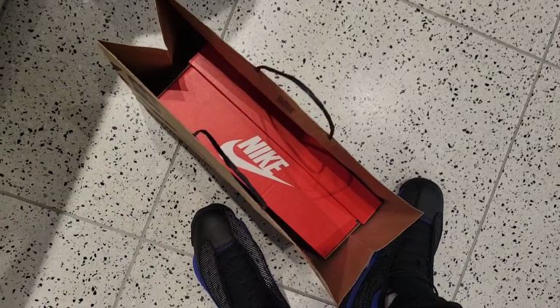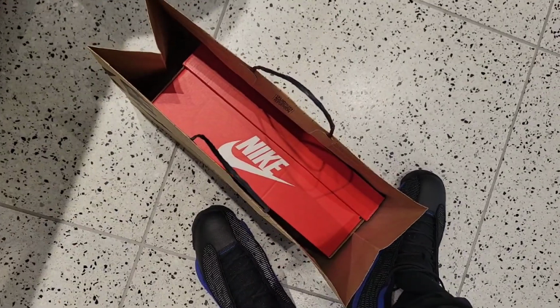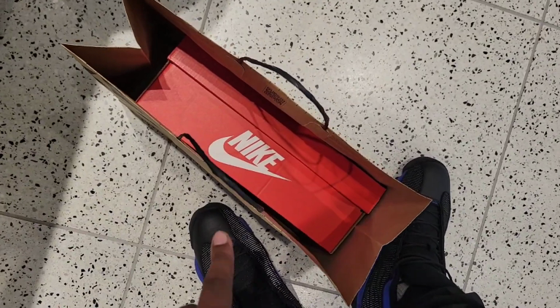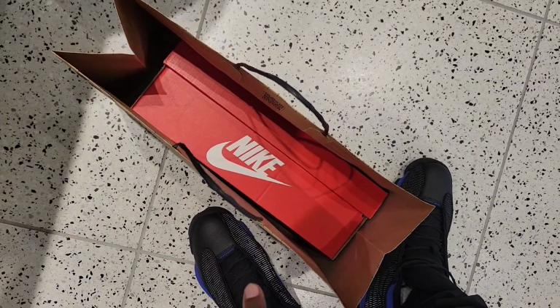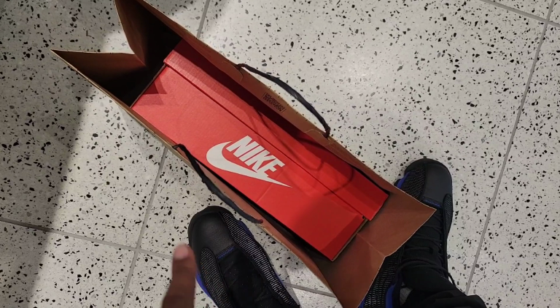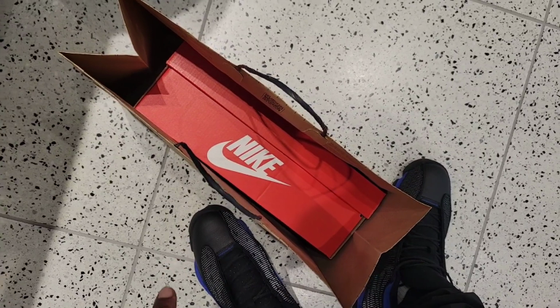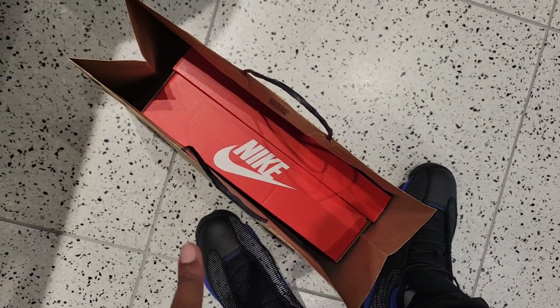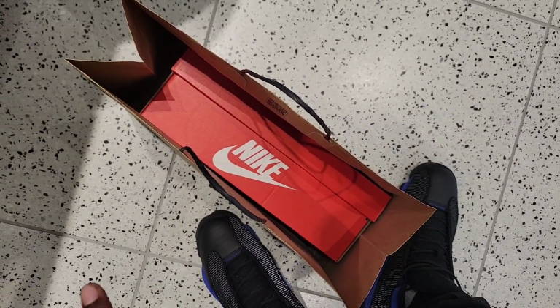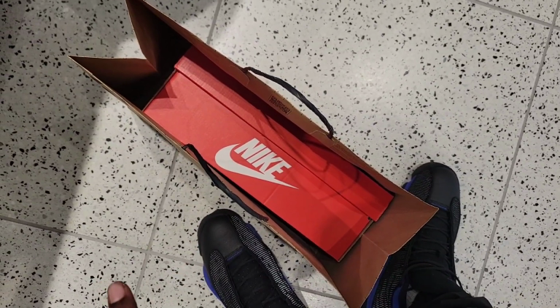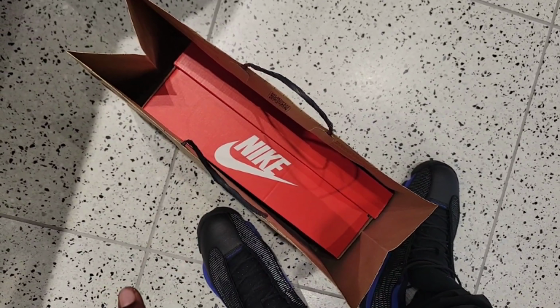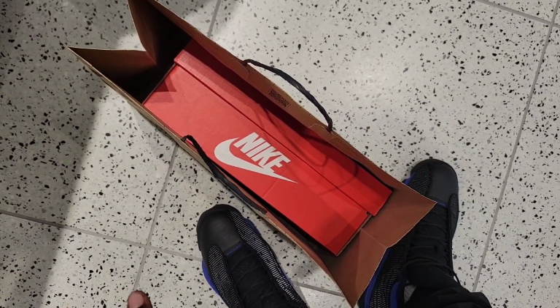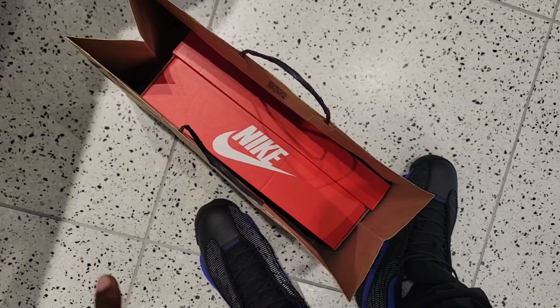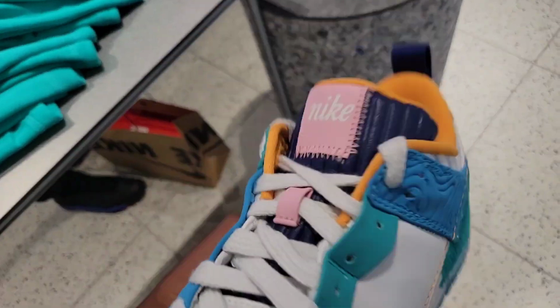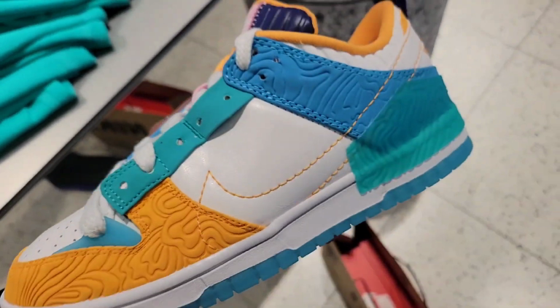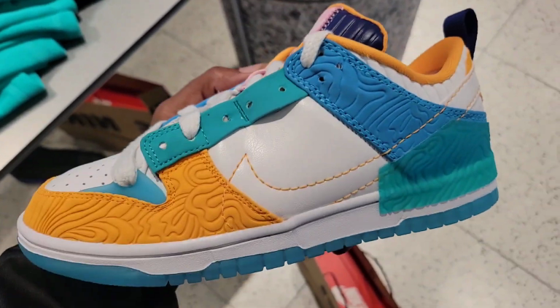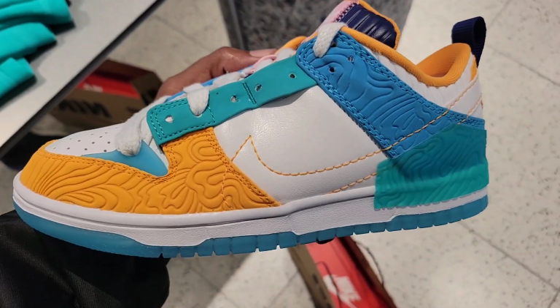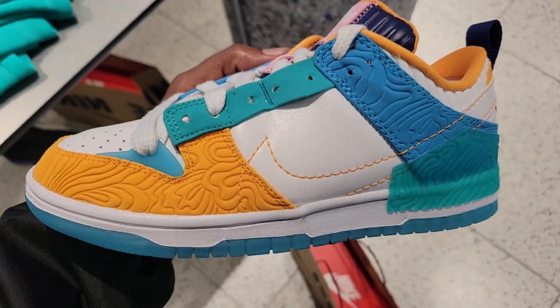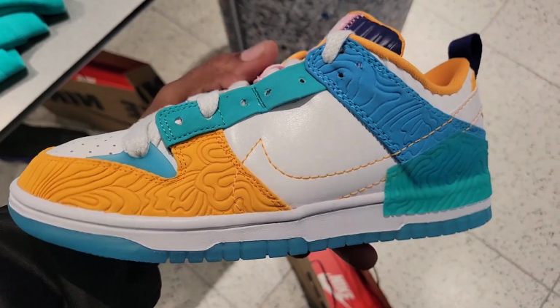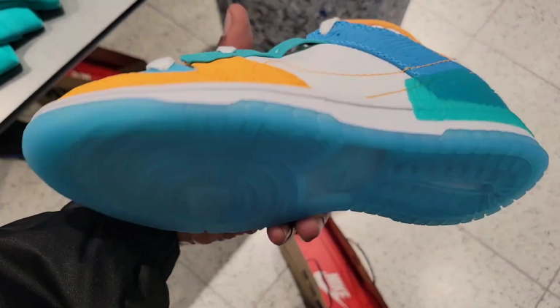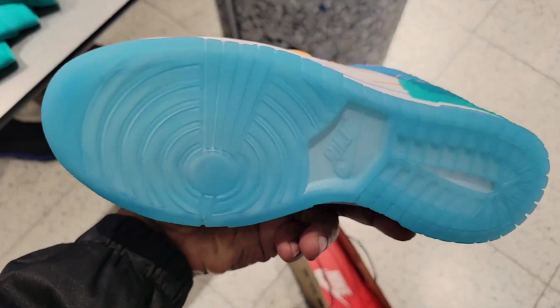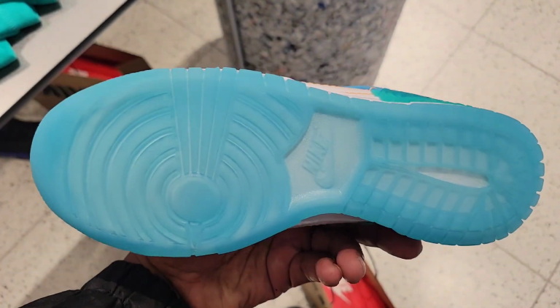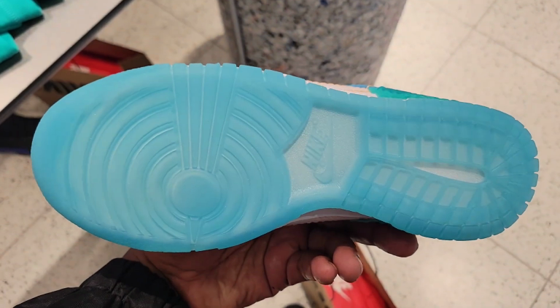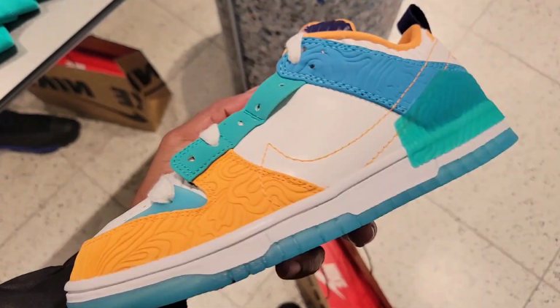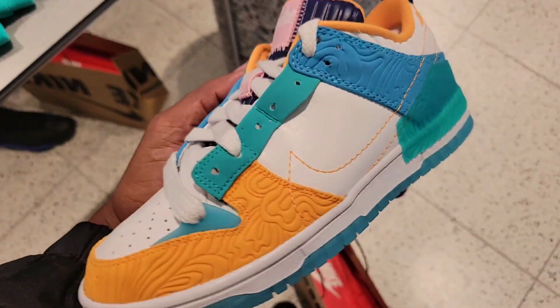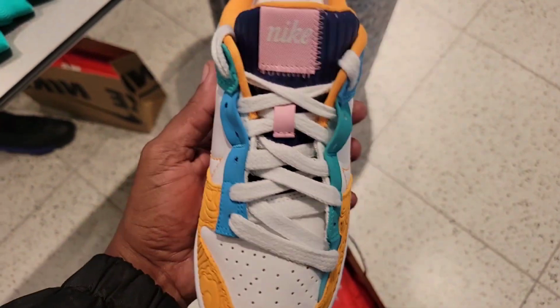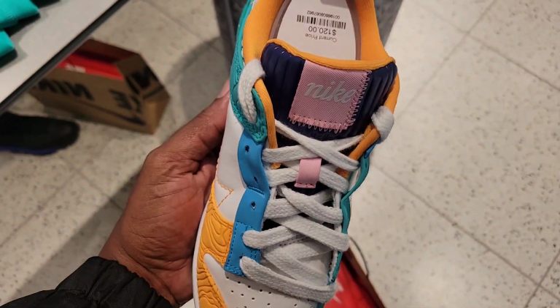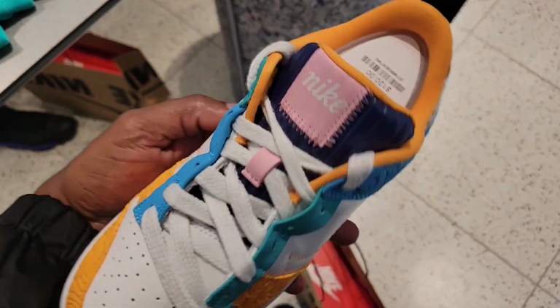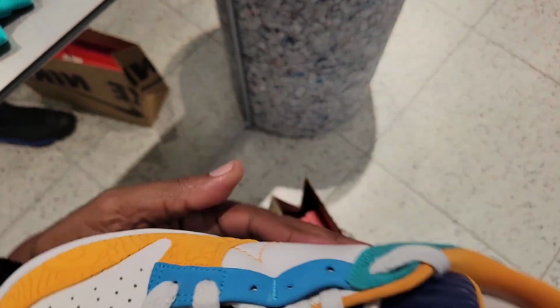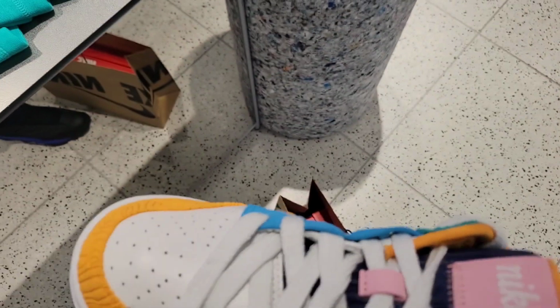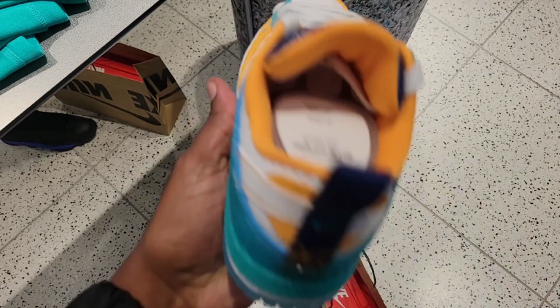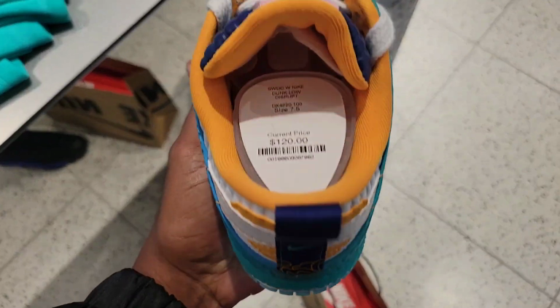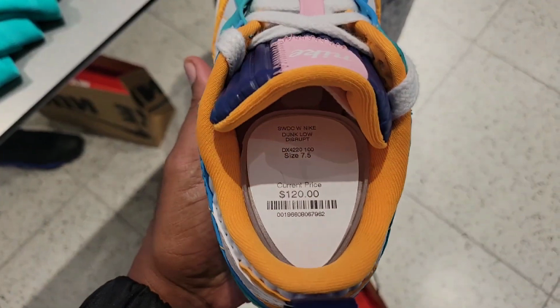So we got something for one member. About to look around some more and see what else we can come across. As I'm looking at these — definitely on point. I like the color combination. I feel like these are those Serena Williams, but I could be wrong.